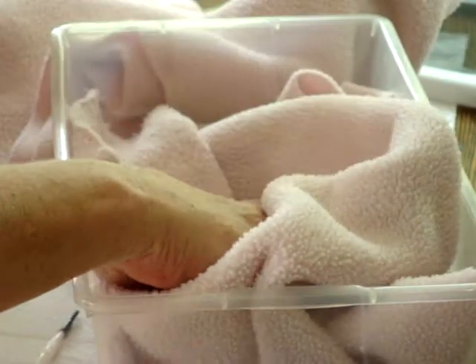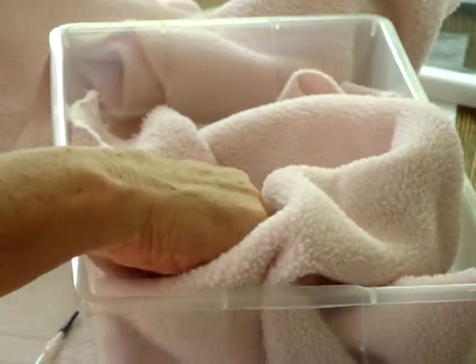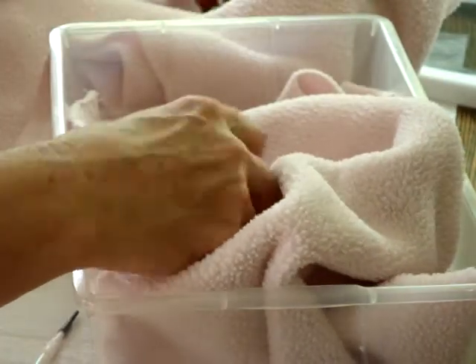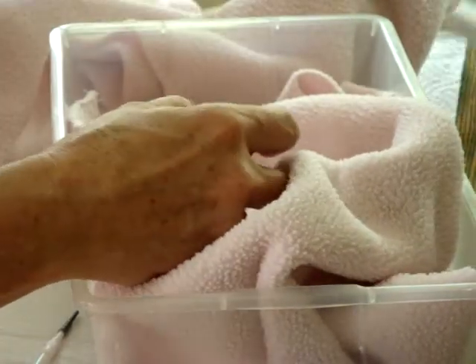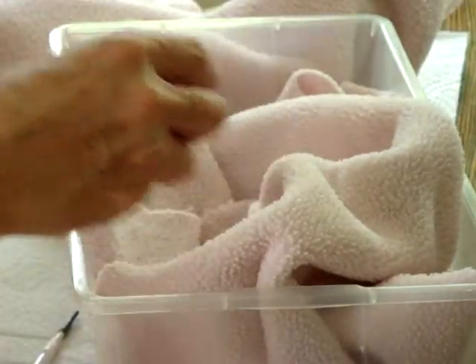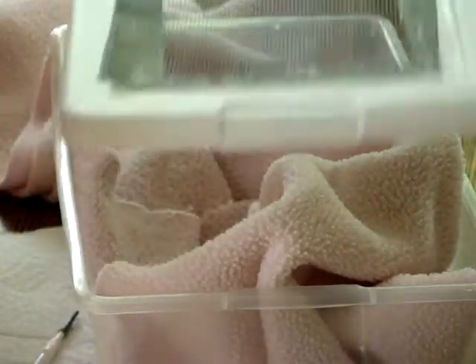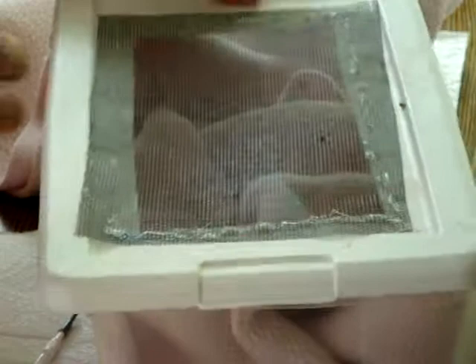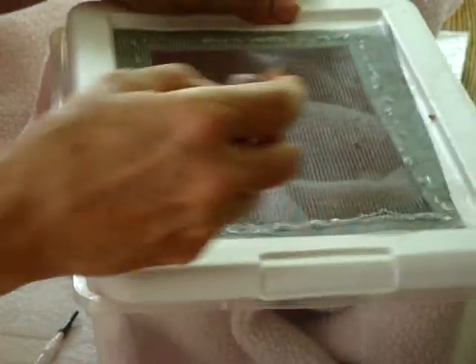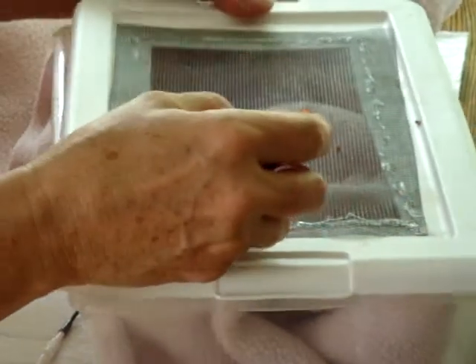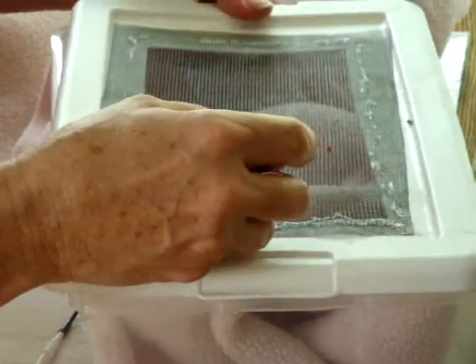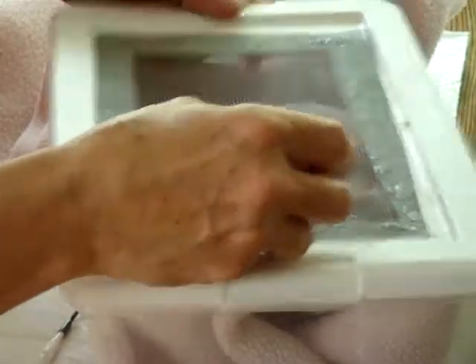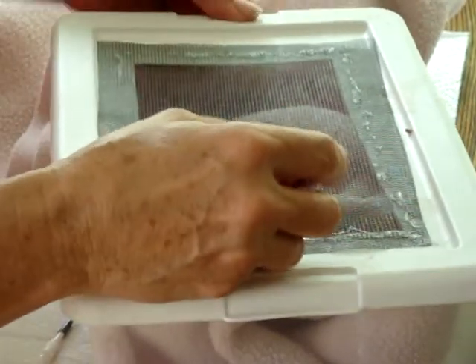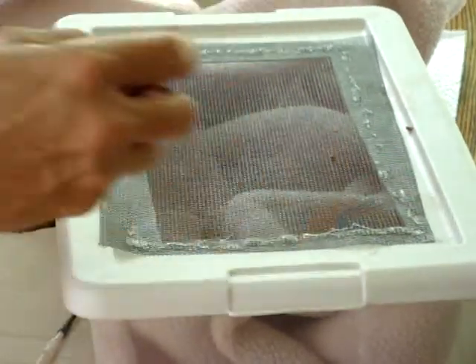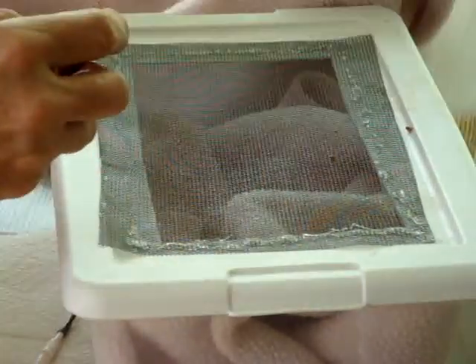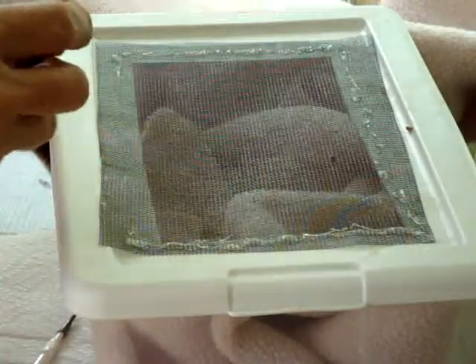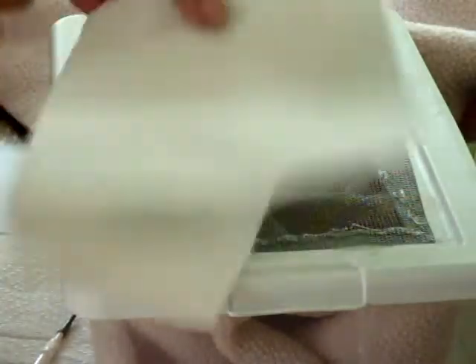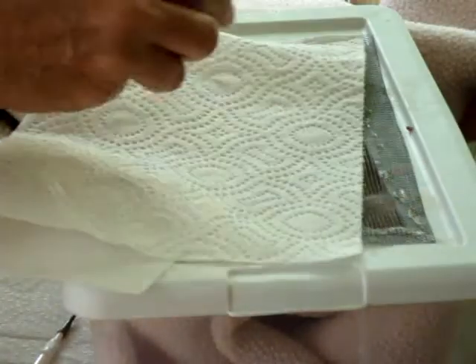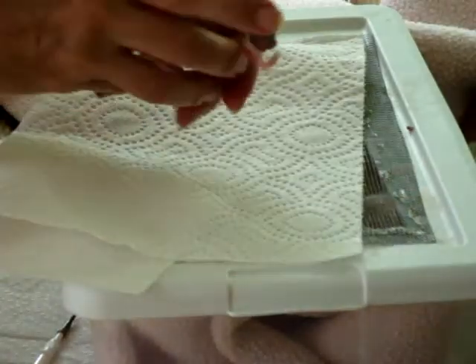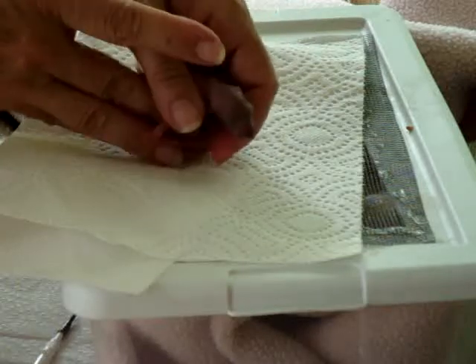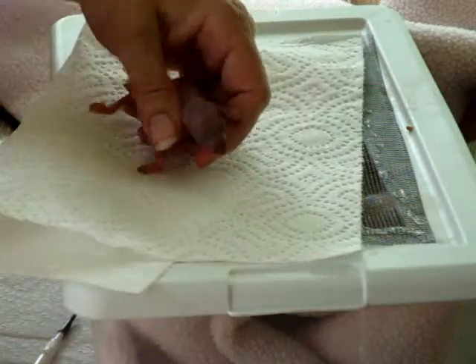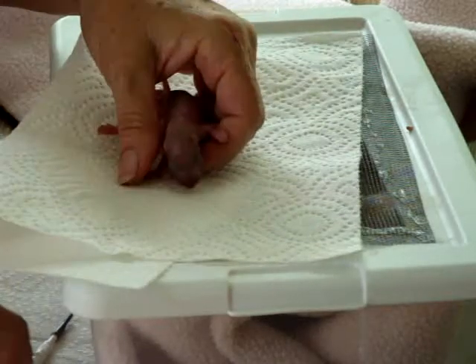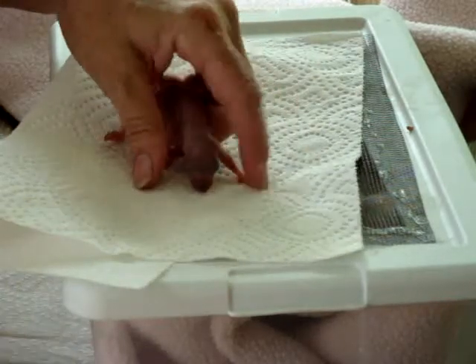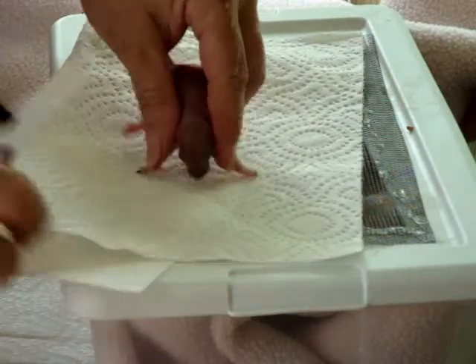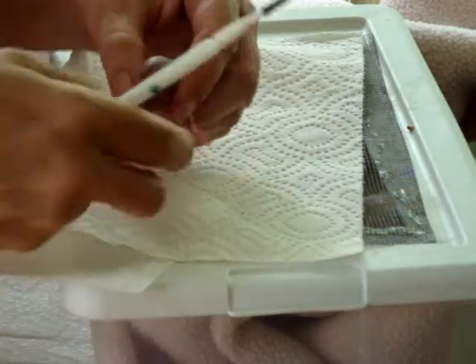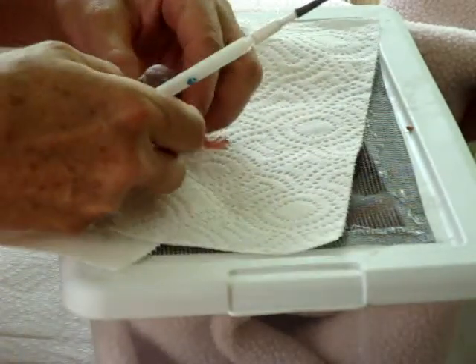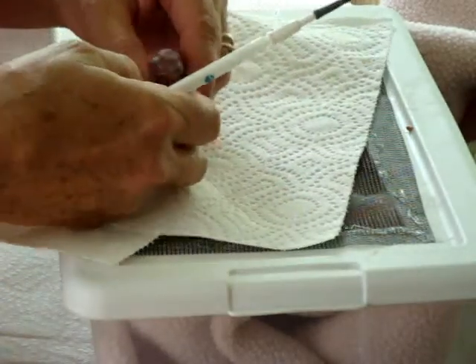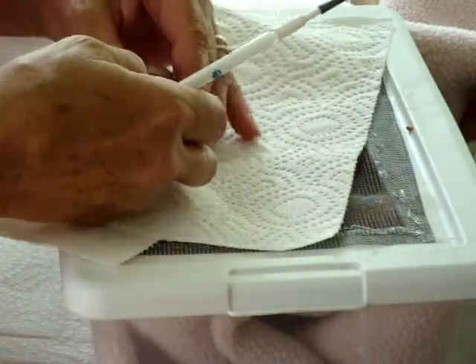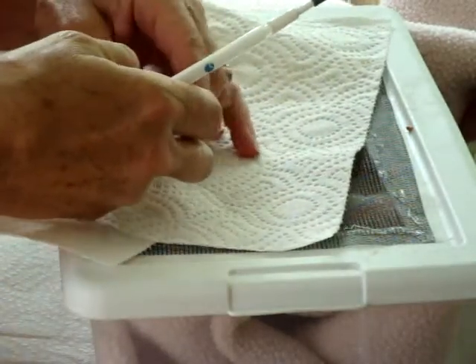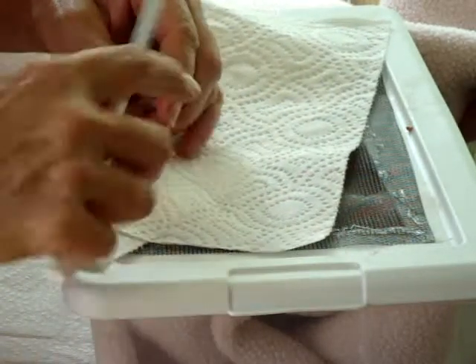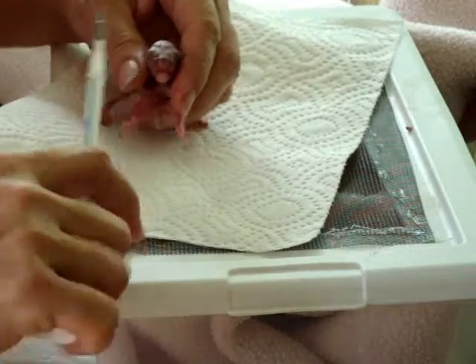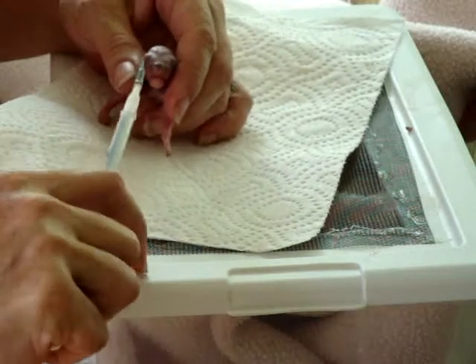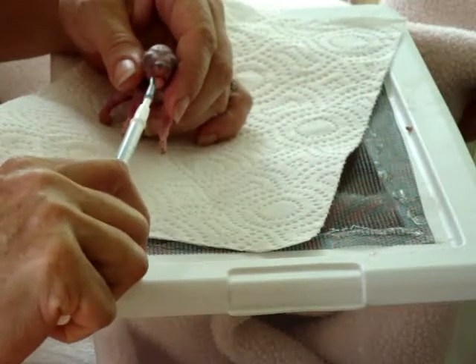It's pretty amazing that these little guys are alive because they went for three days without food, water, electrolytes, or heat. It's very, very amazing that these guys are still with us. But they are eating and they're doing well.